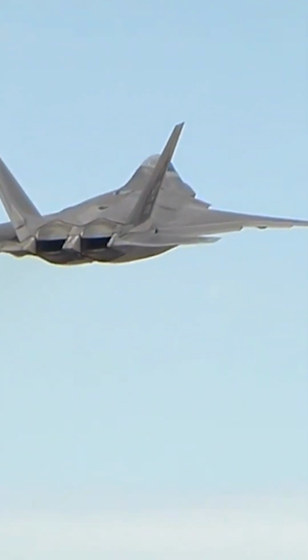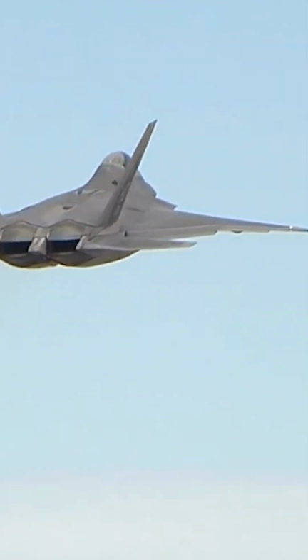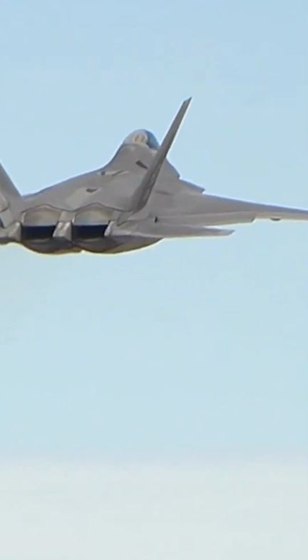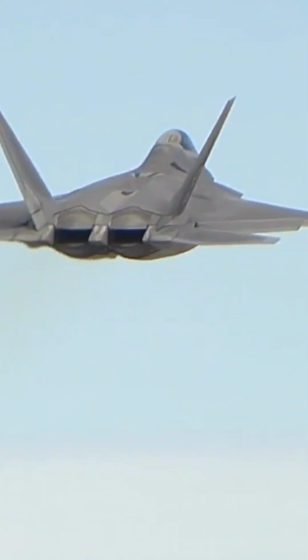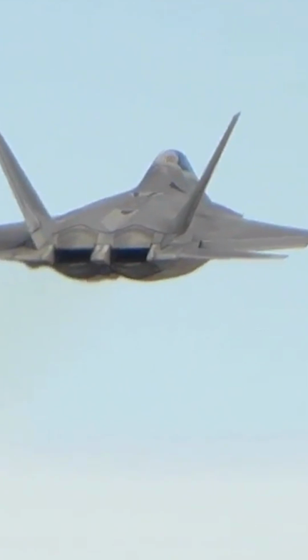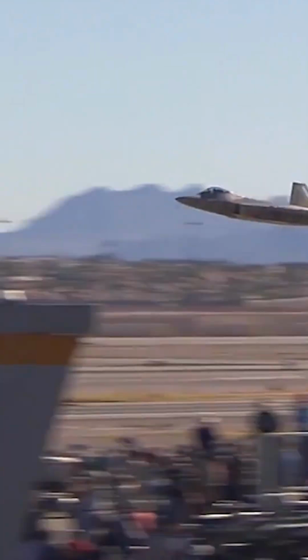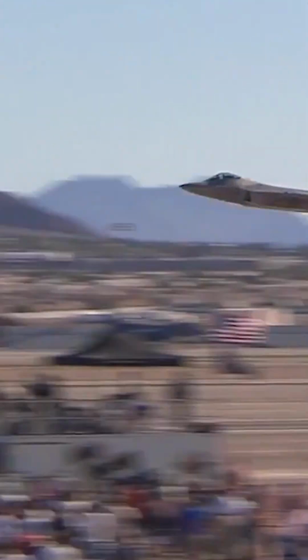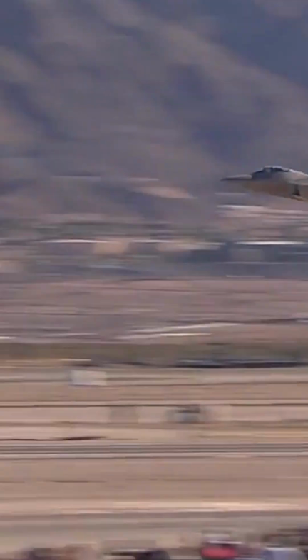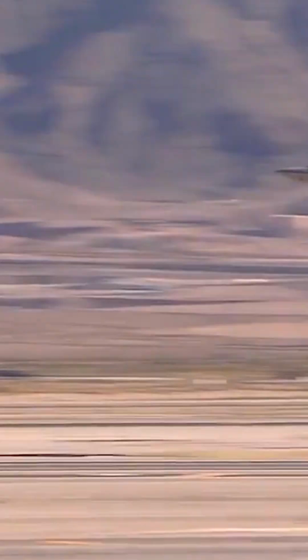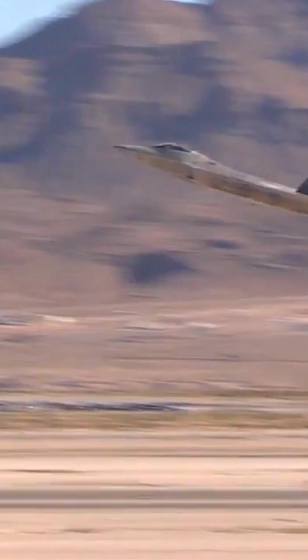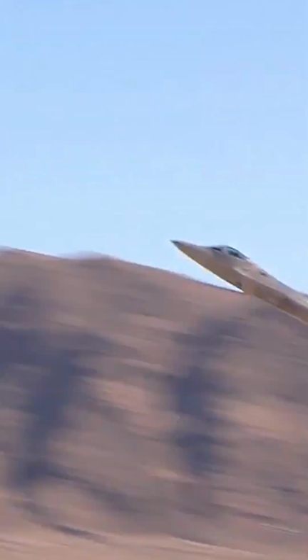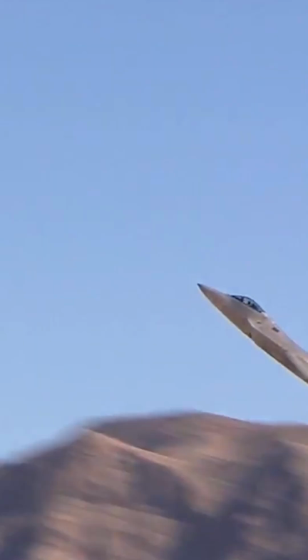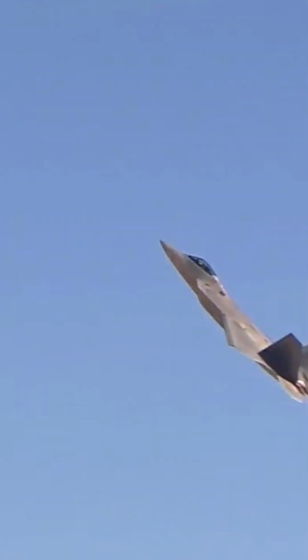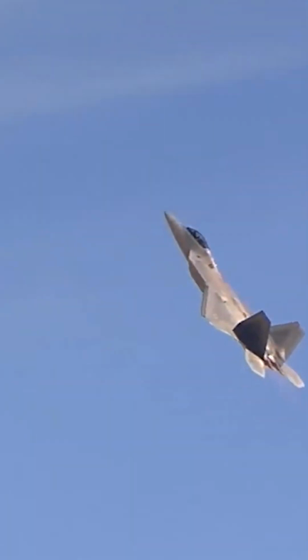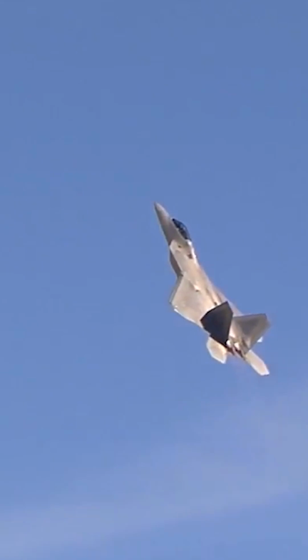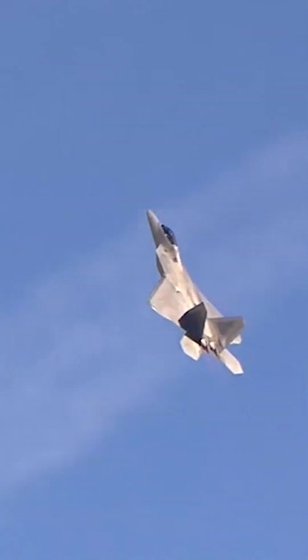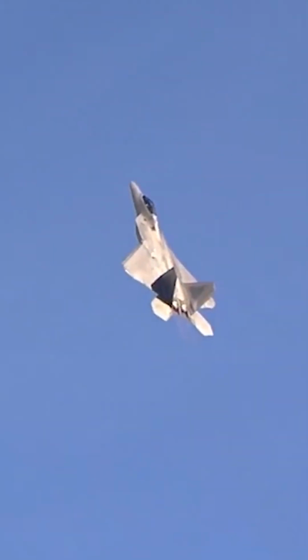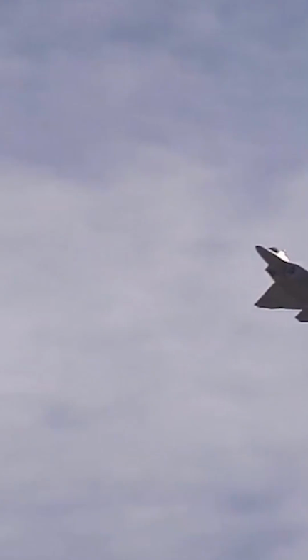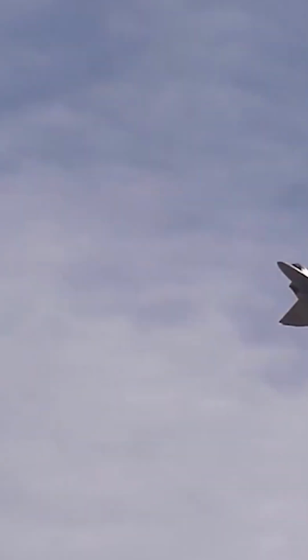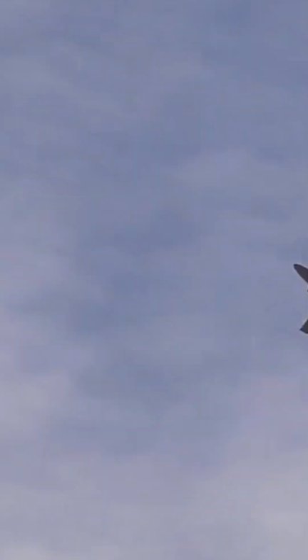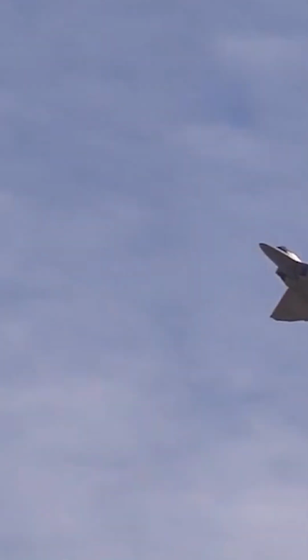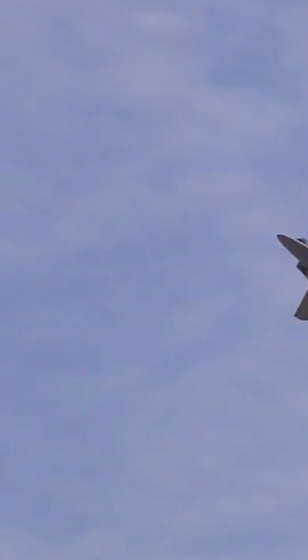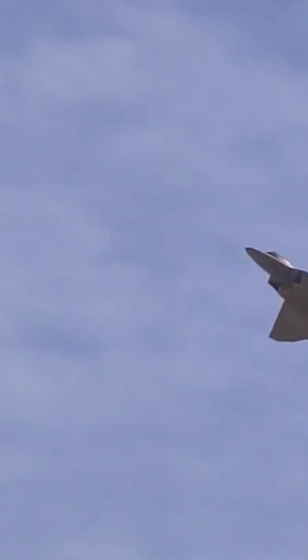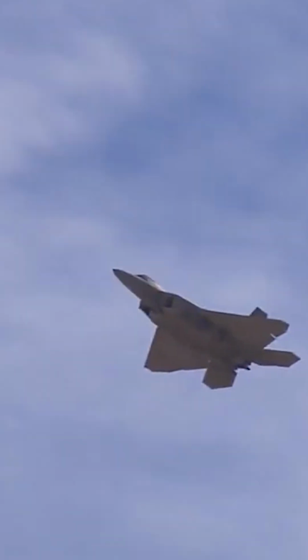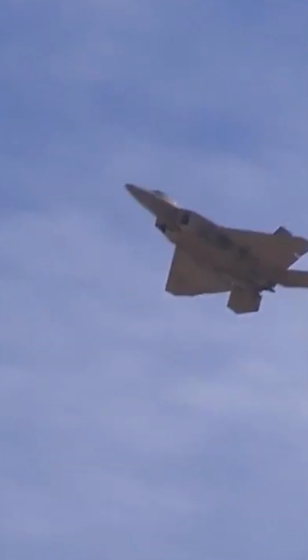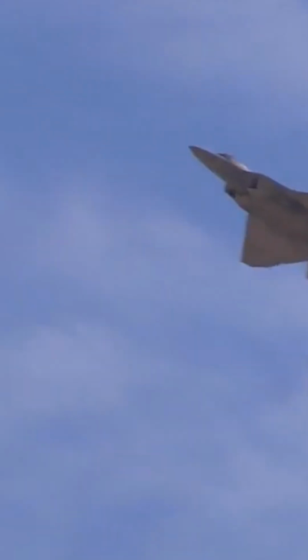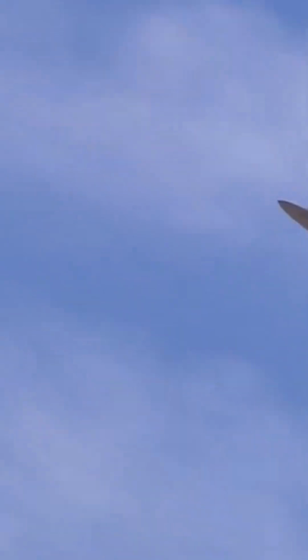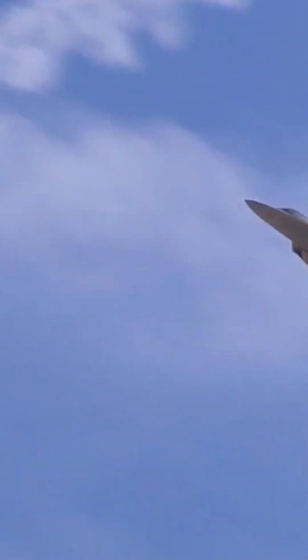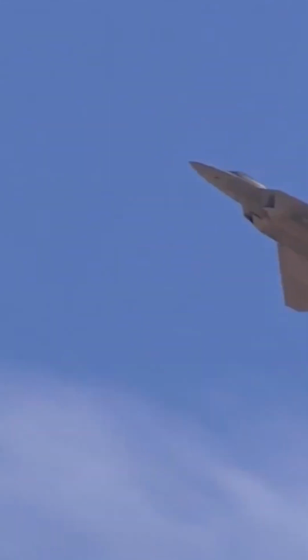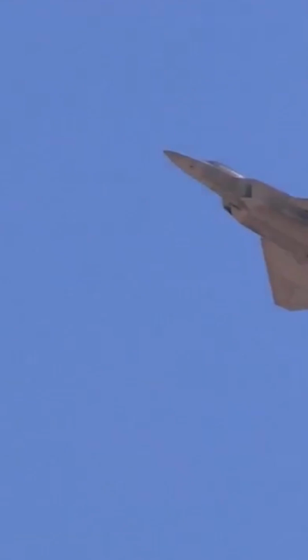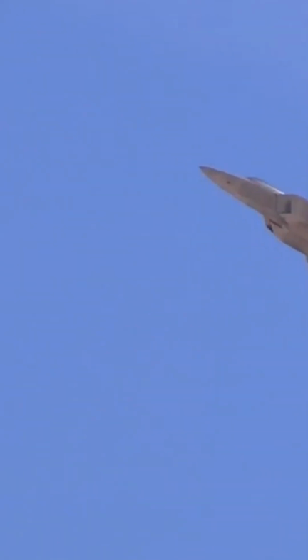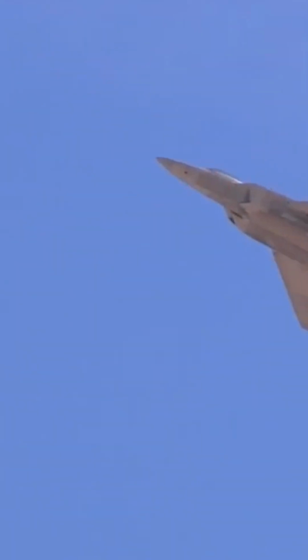Stealth and aerodynamics: both the F-22 and F-35 prioritize stealth and low visibility characteristics. Canards have the potential to increase the radar cross-section and create additional surfaces that can reflect radar waves, thereby reducing the aircraft's stealth capabilities.